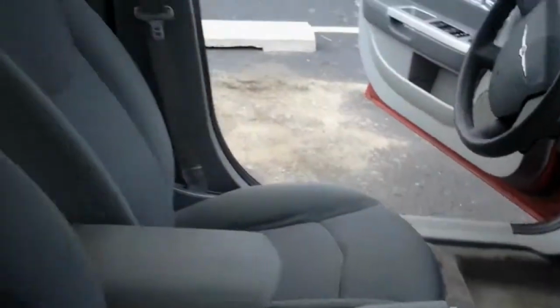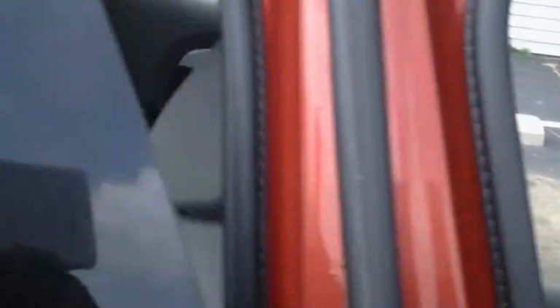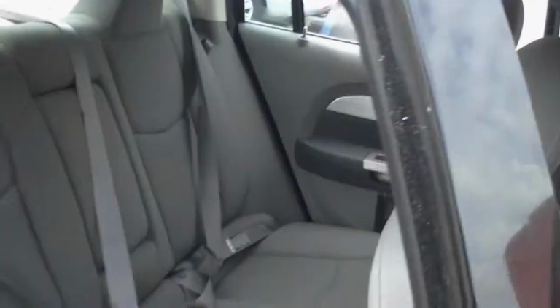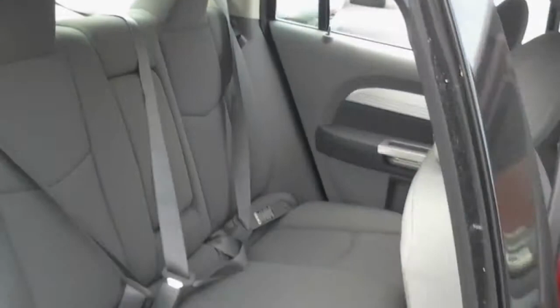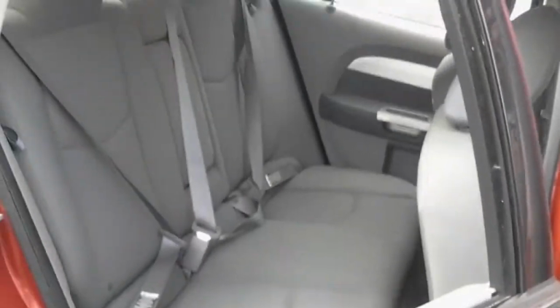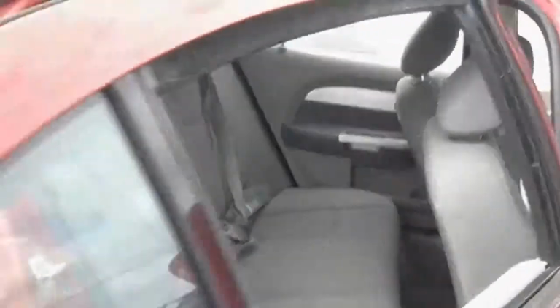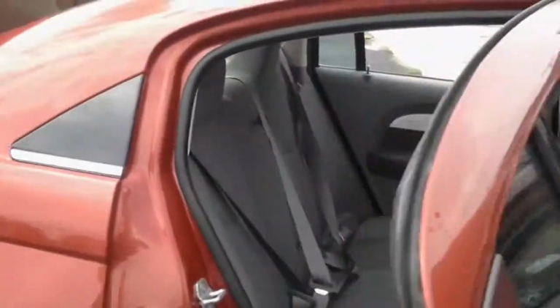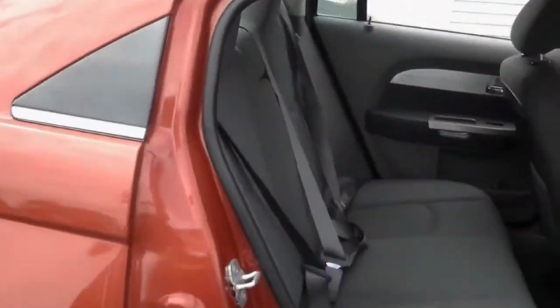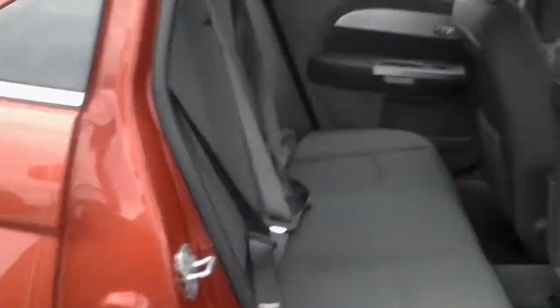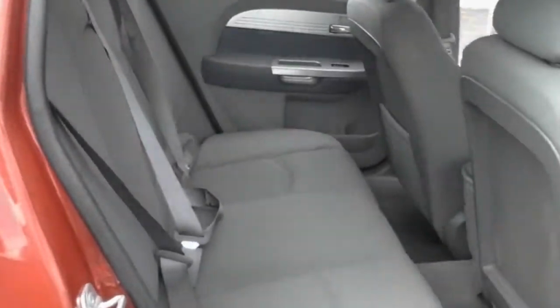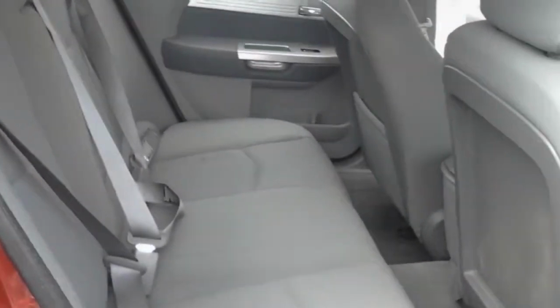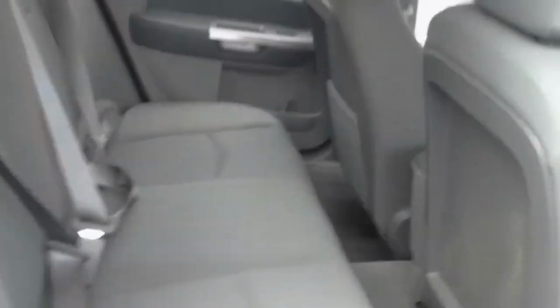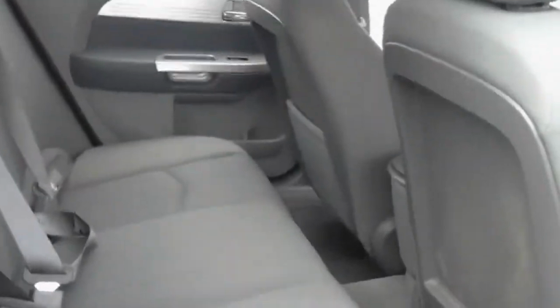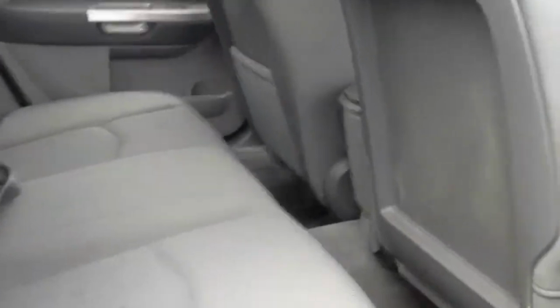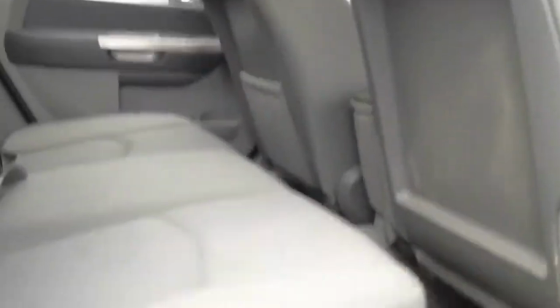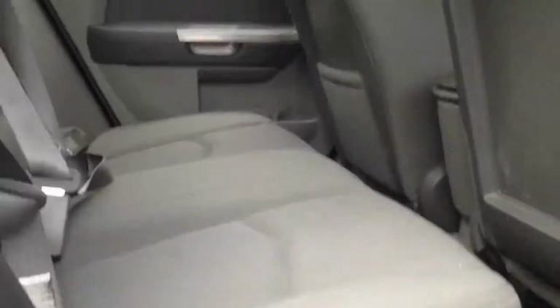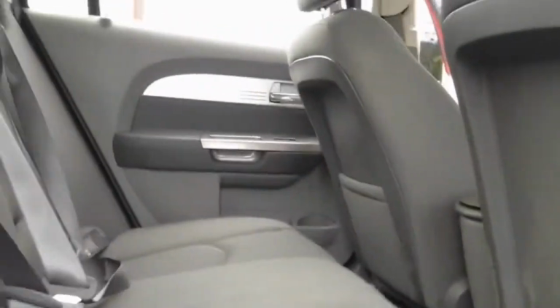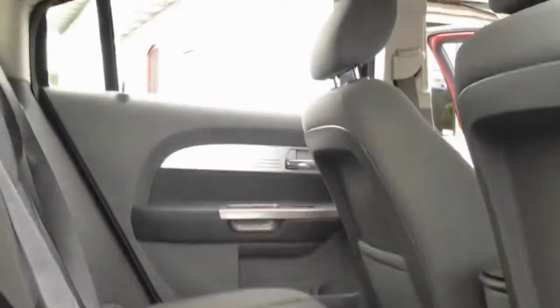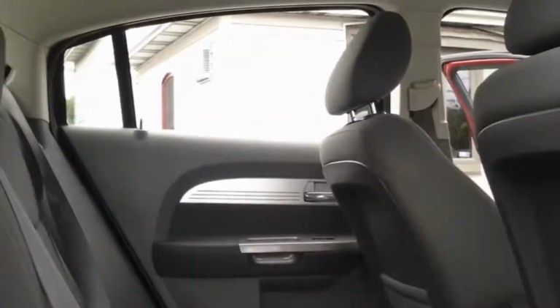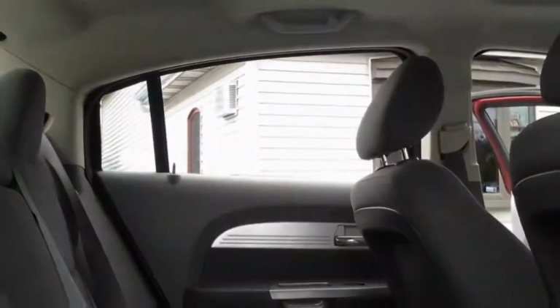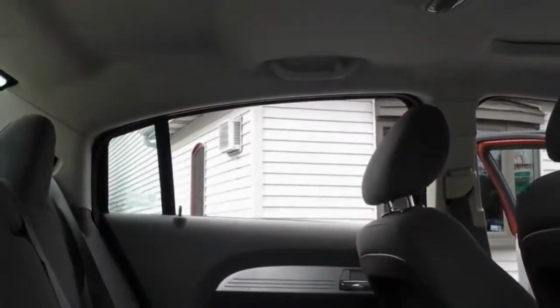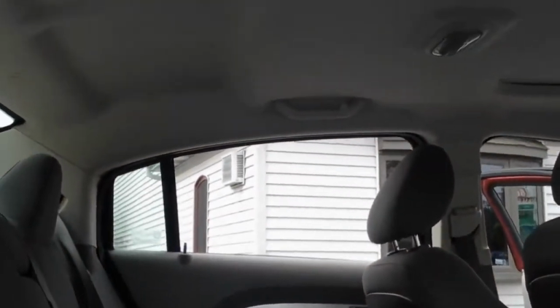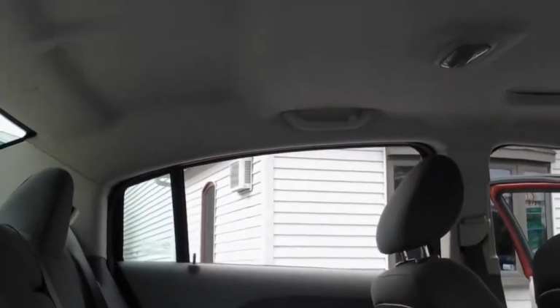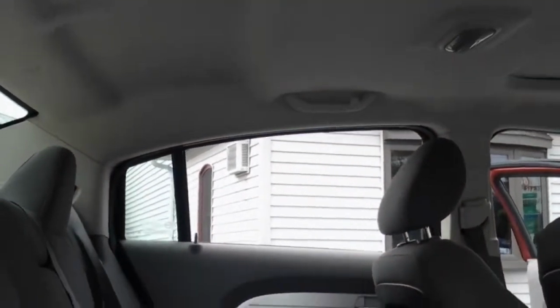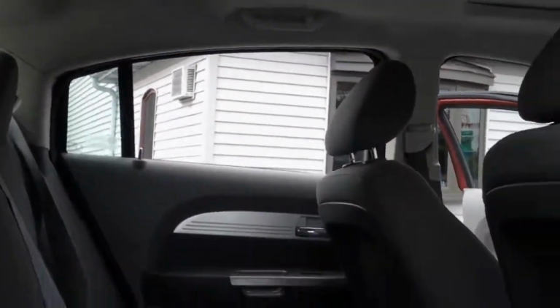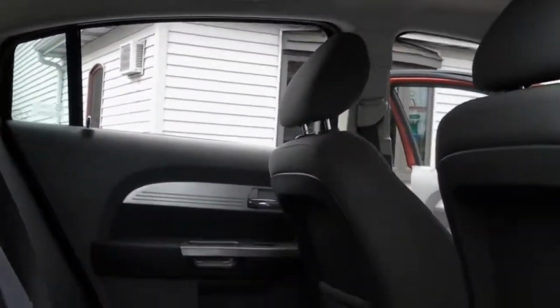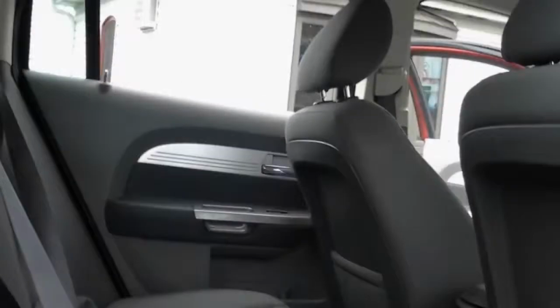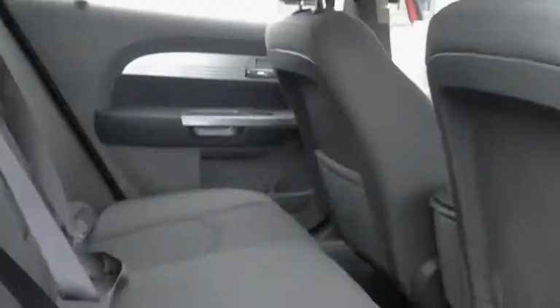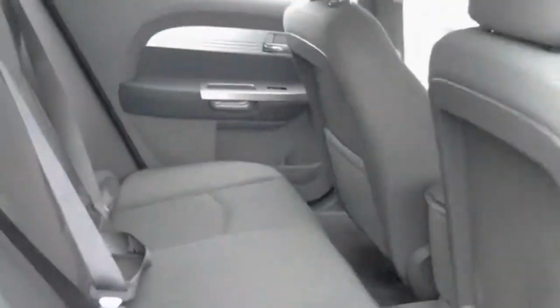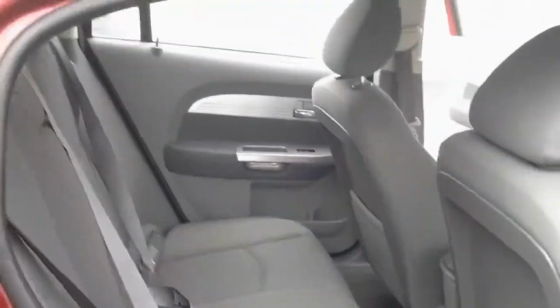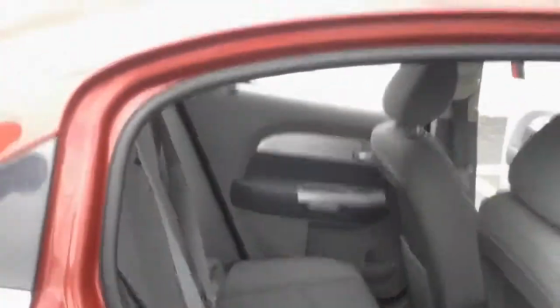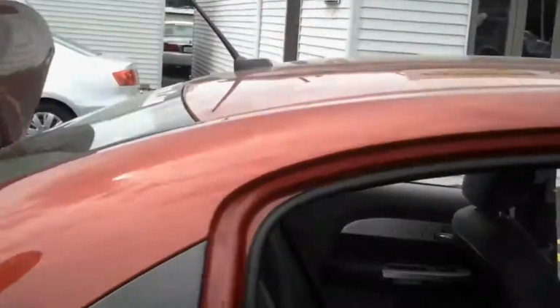Now as we move to the back here, obviously with the seats all the way back with a tall person like myself, there is a little bit of limited room. But for the normal person, you will have plenty of space back here — car seats, luggage, kids, family, what have you.